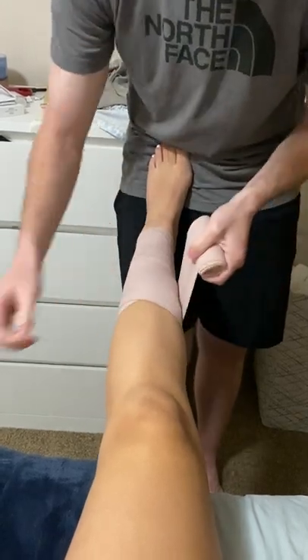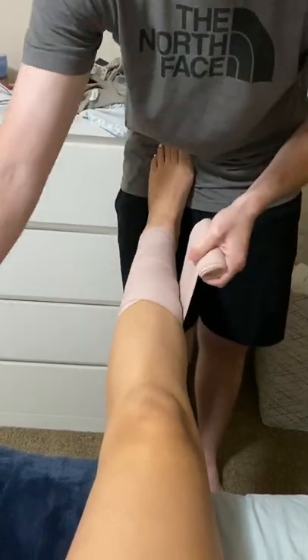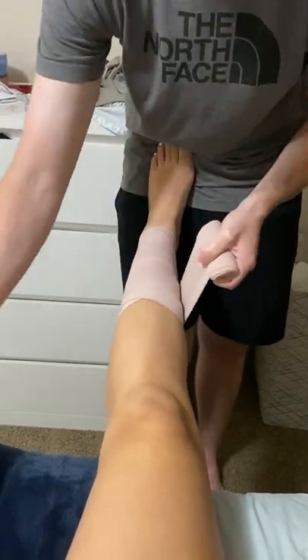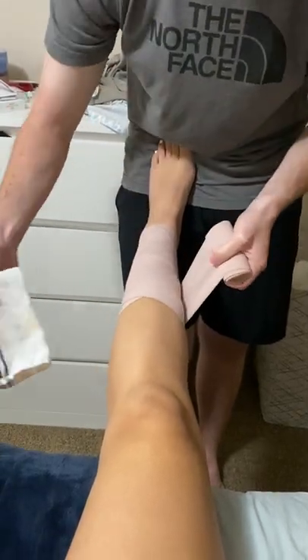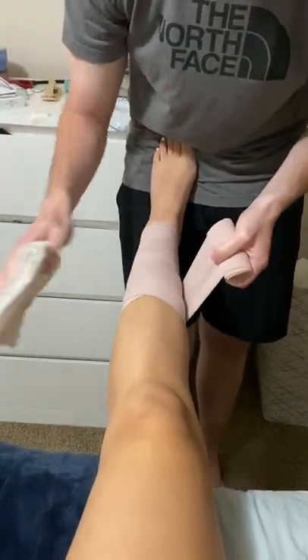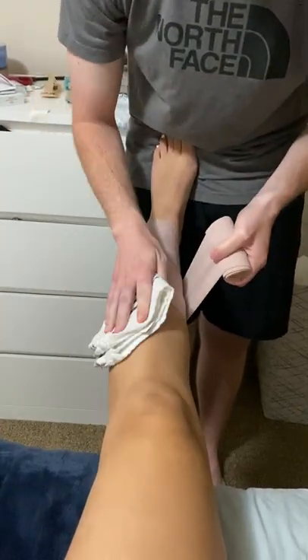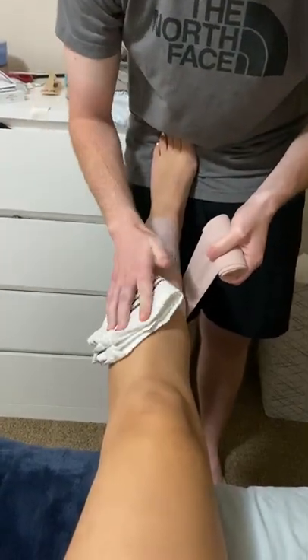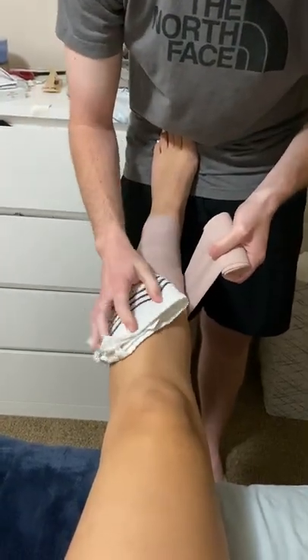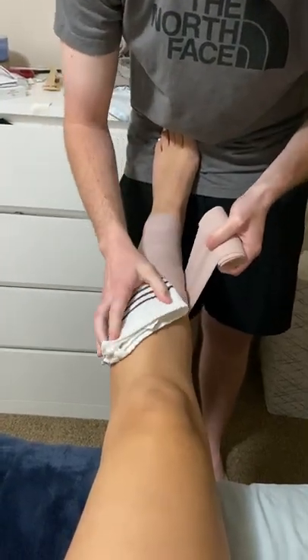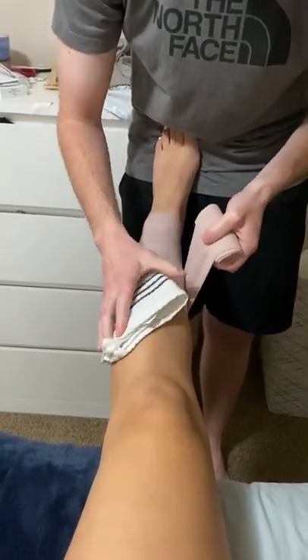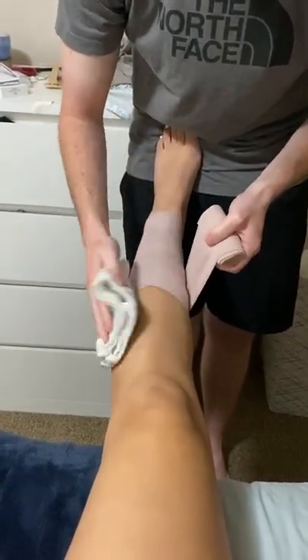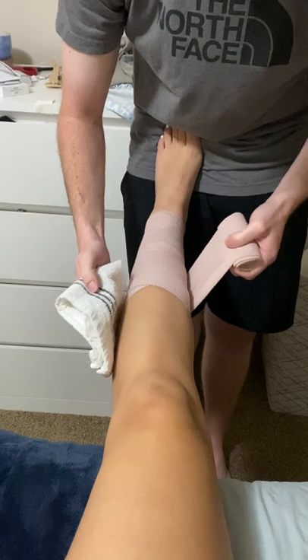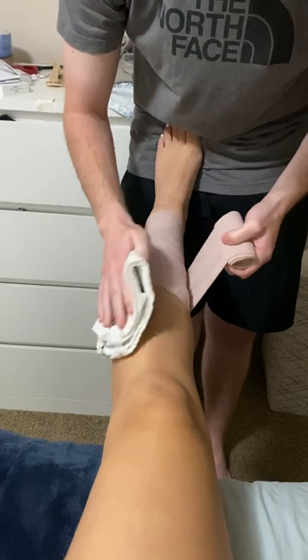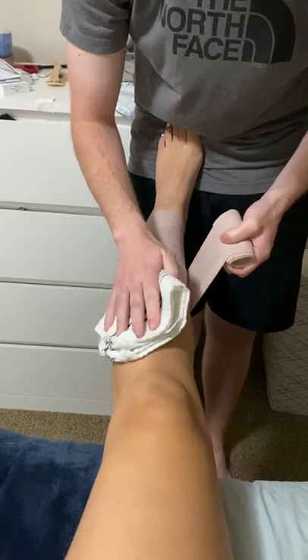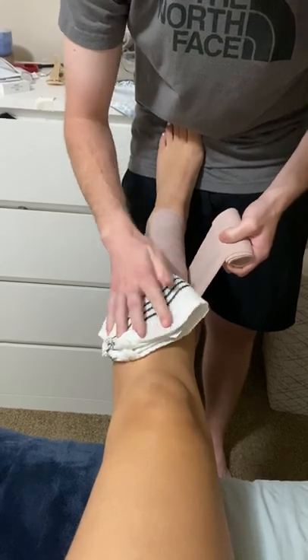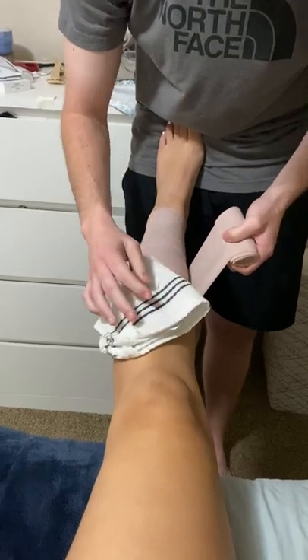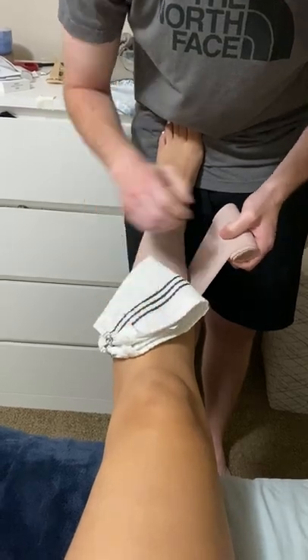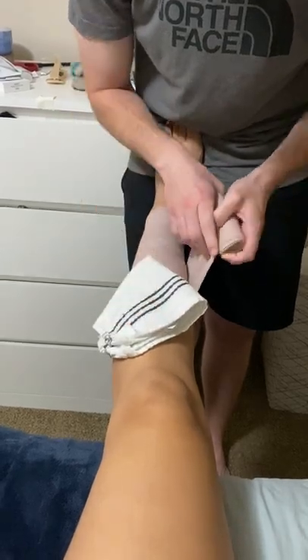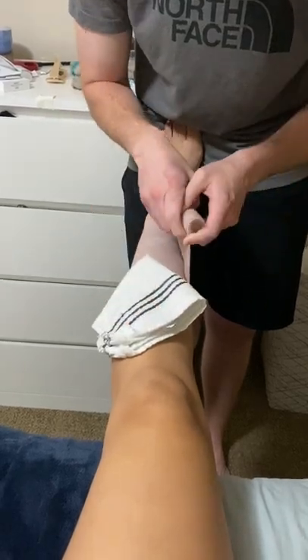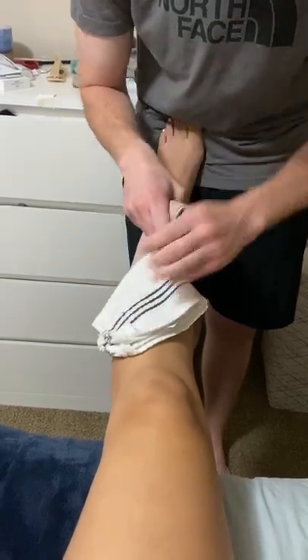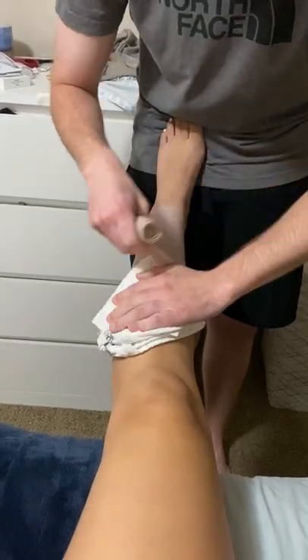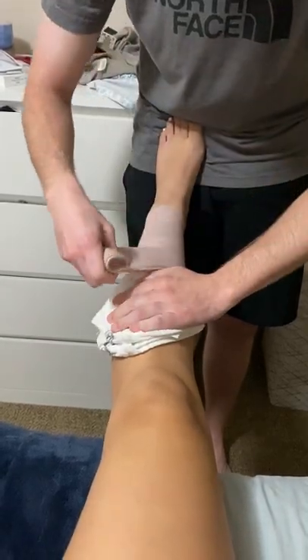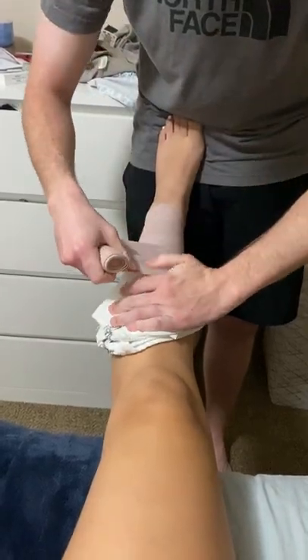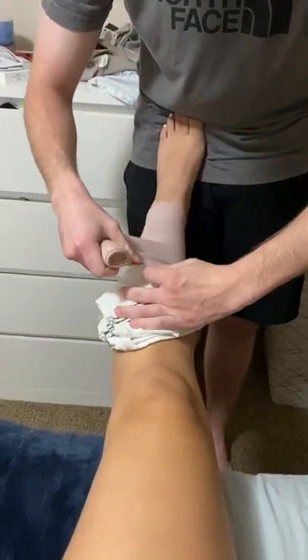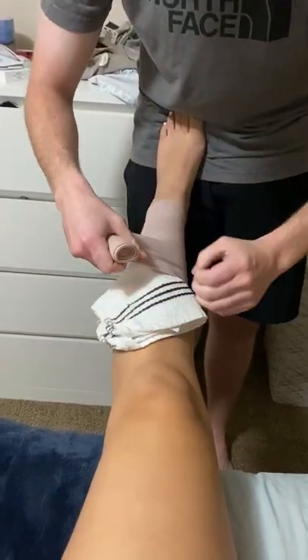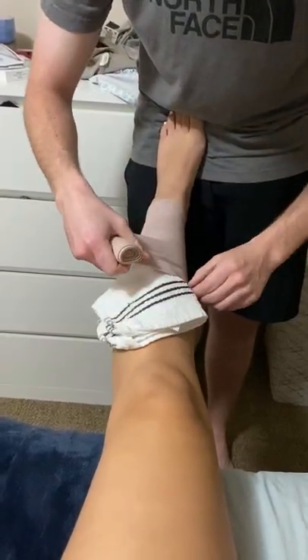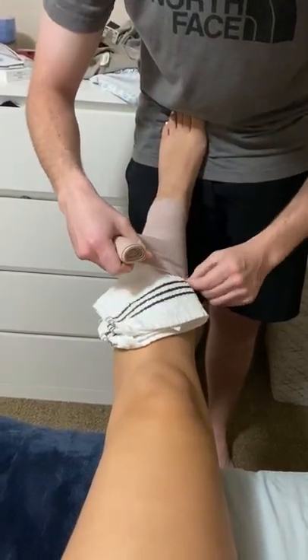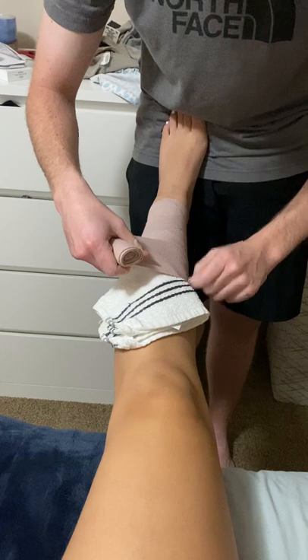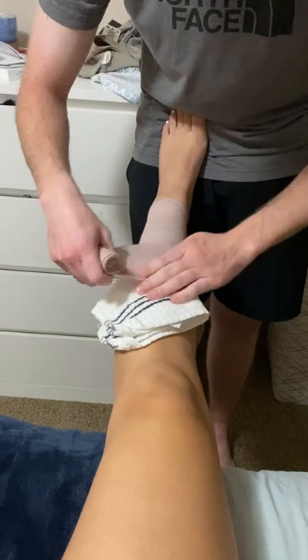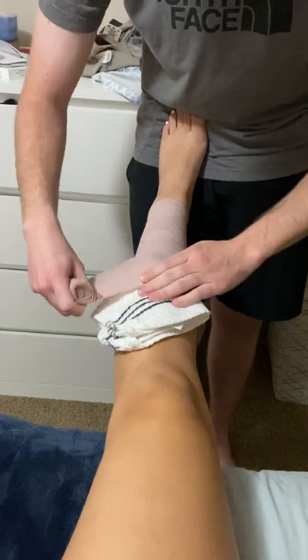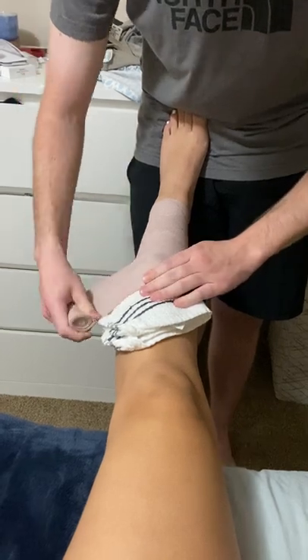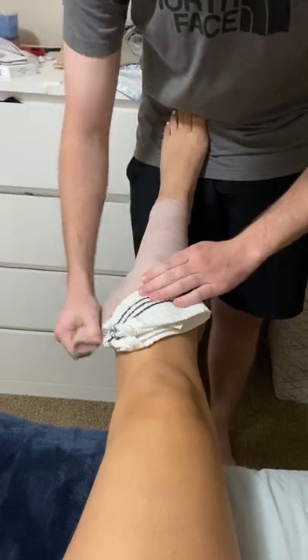If we have a bruise right here, what we'll do is try to go back over it, like this.